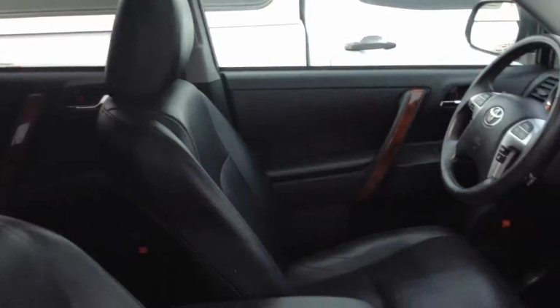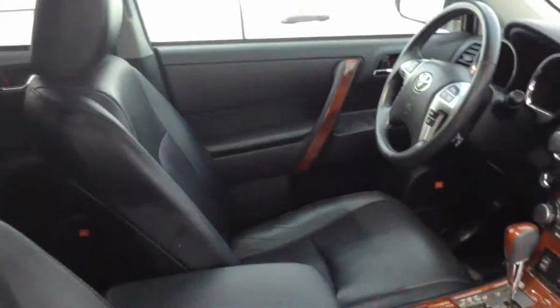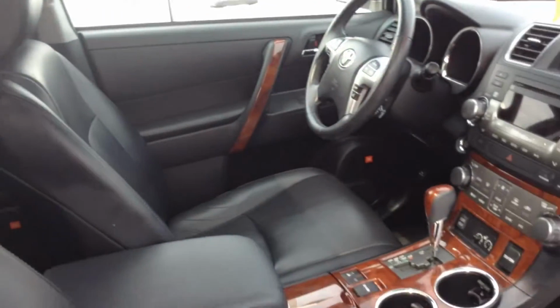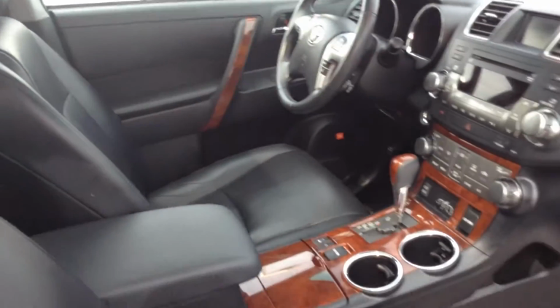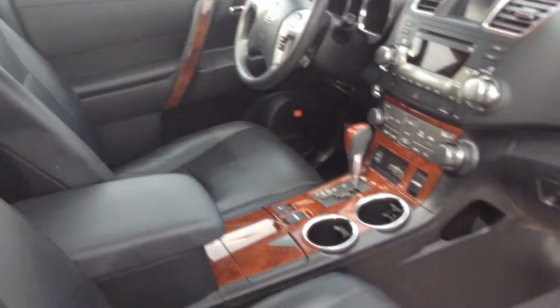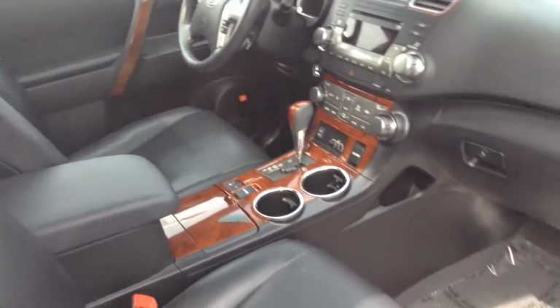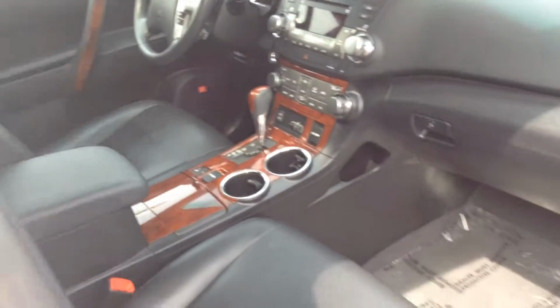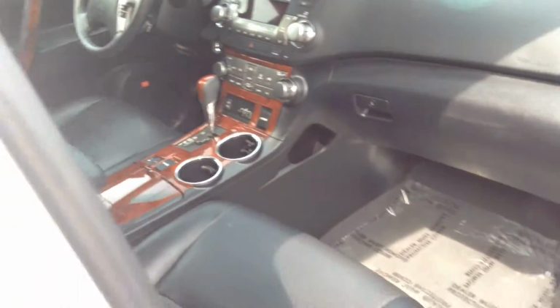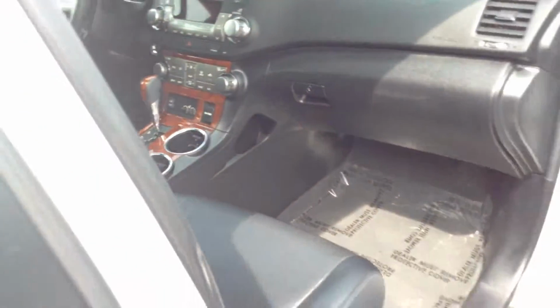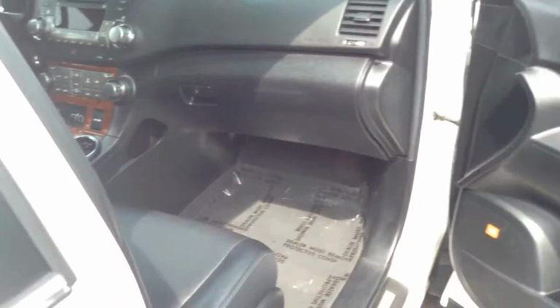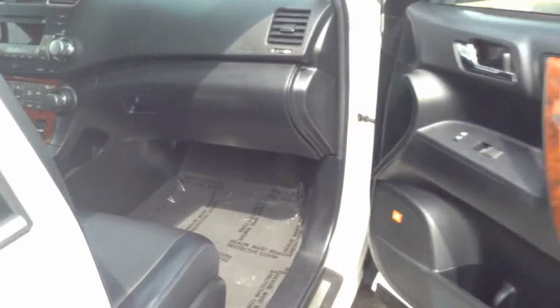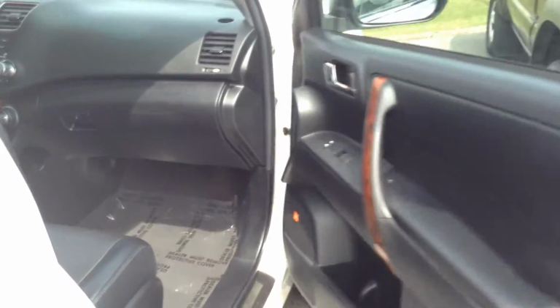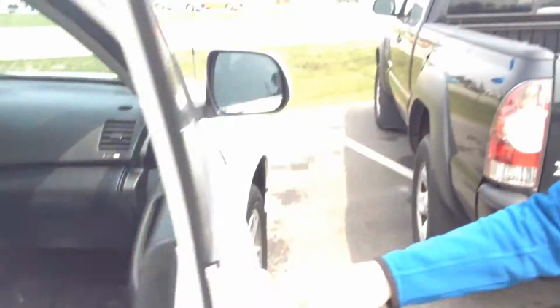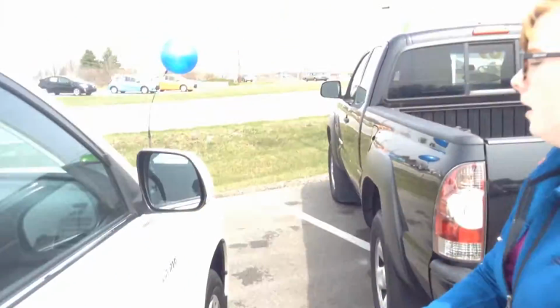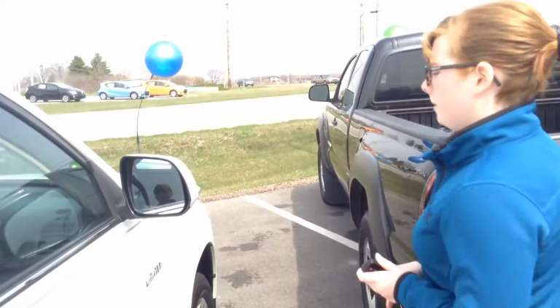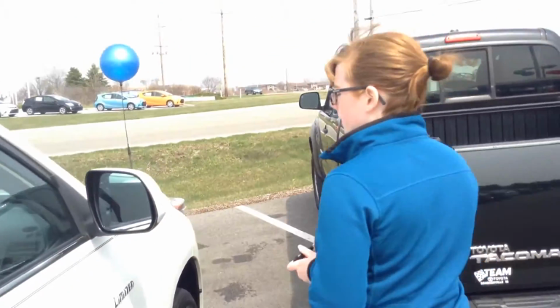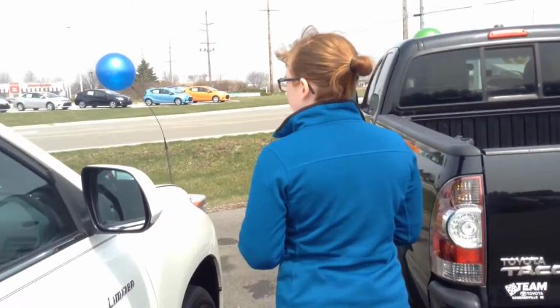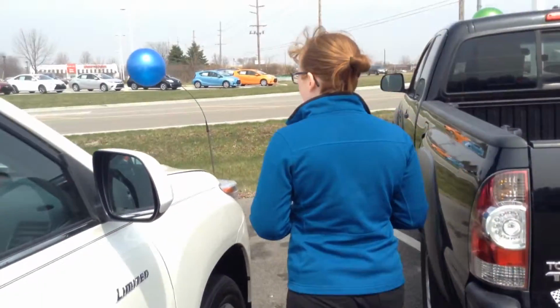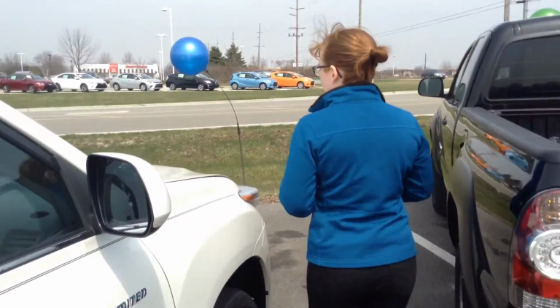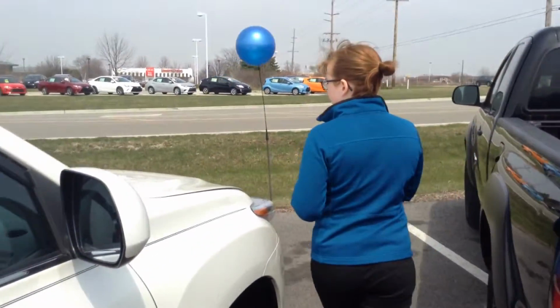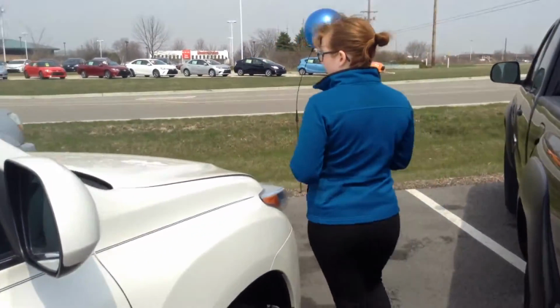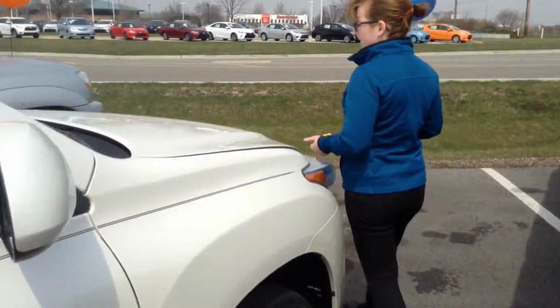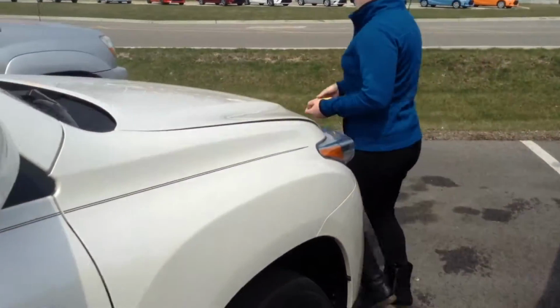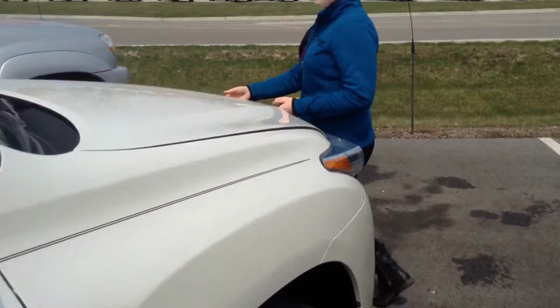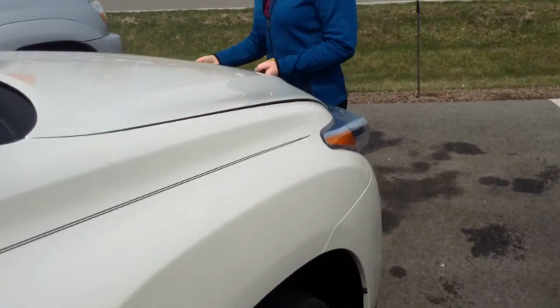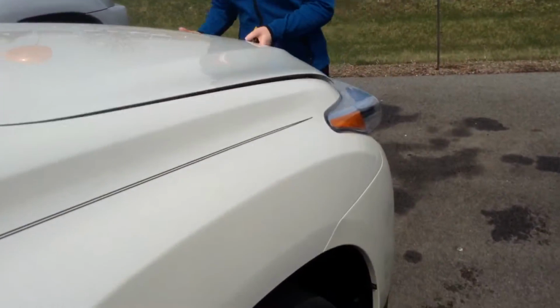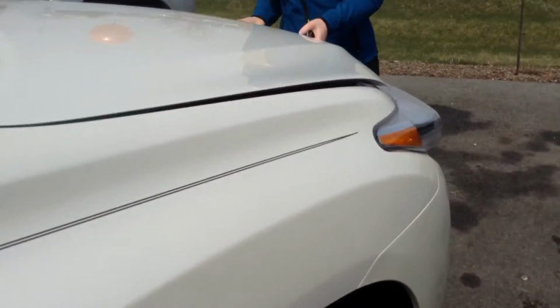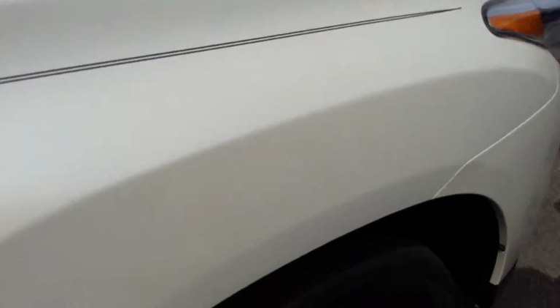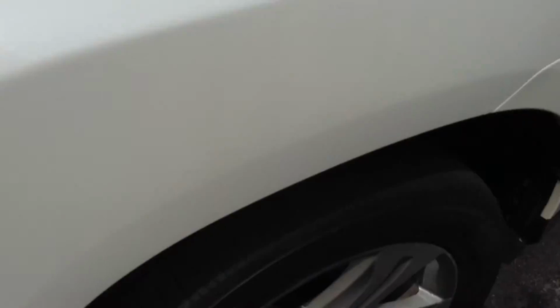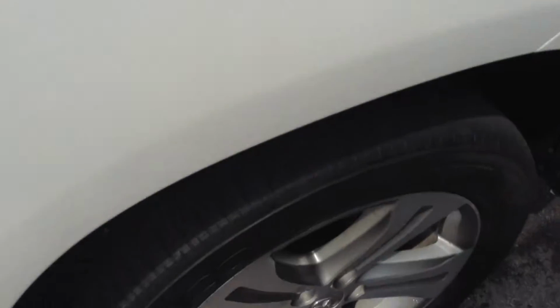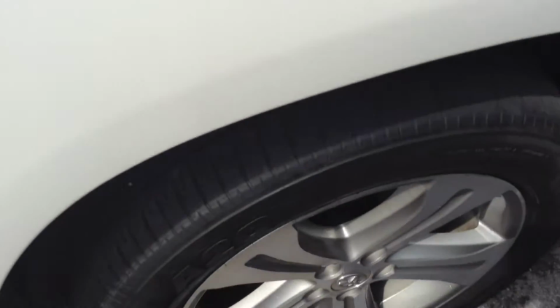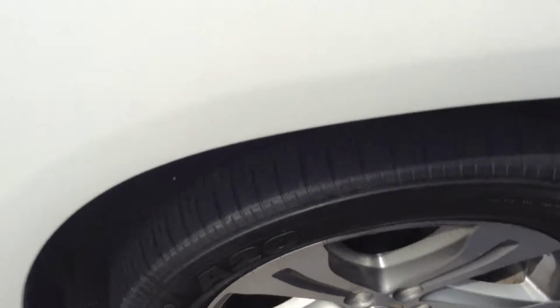It is also a push-button start, which is very nice. Inside, I would give a 9 out of 10. I didn't really see any flaws in there — it does look very nice.